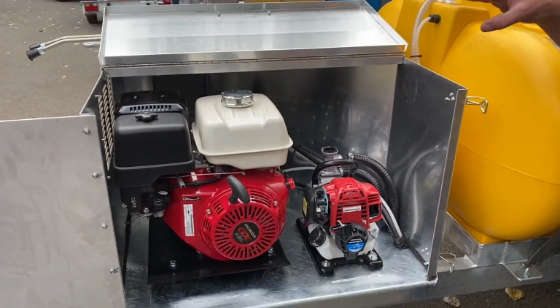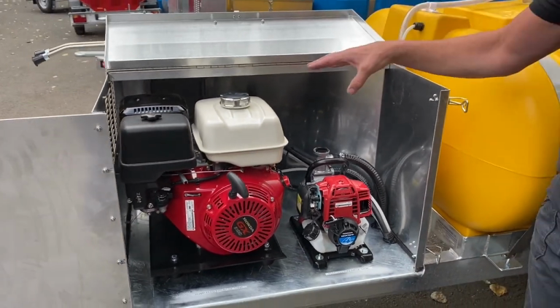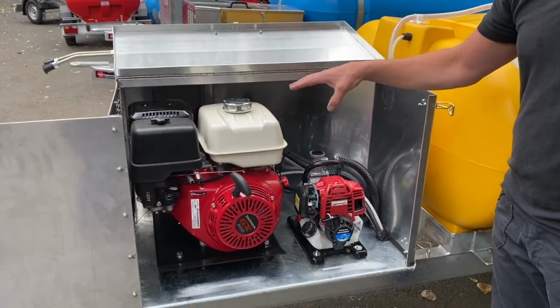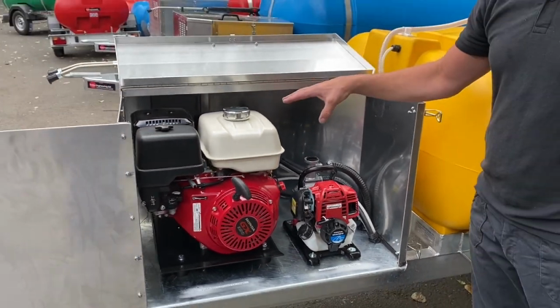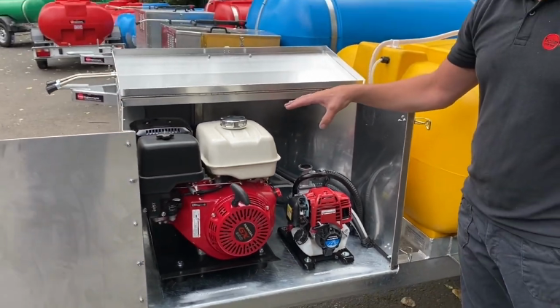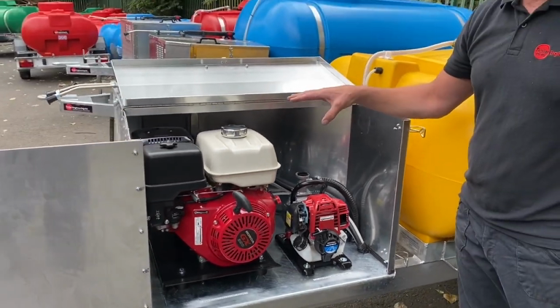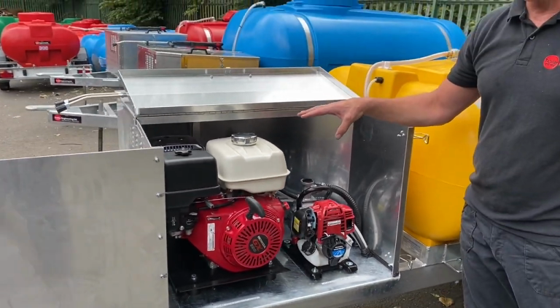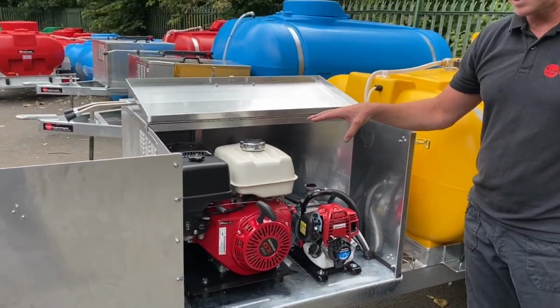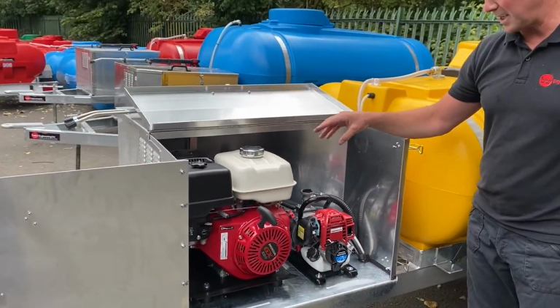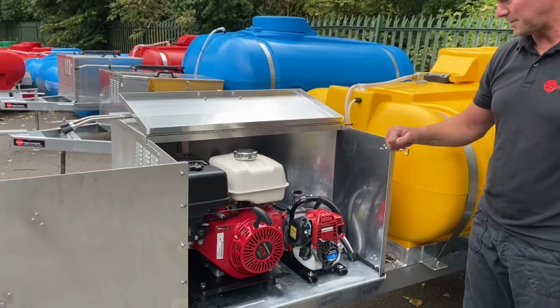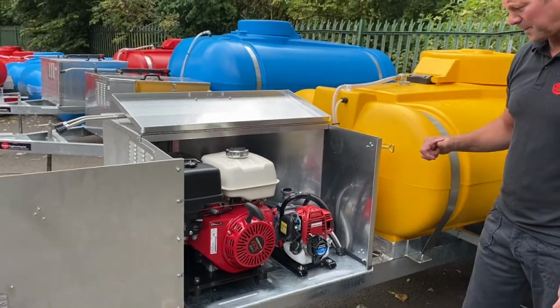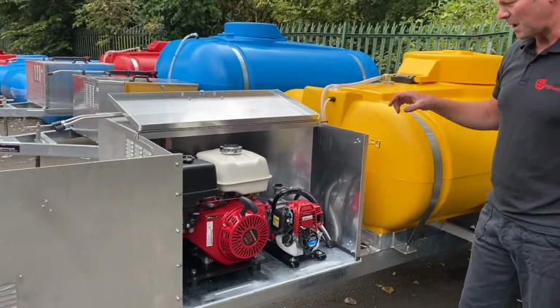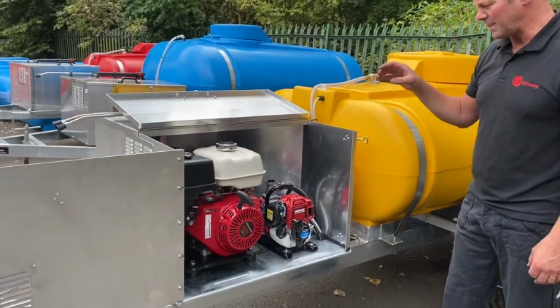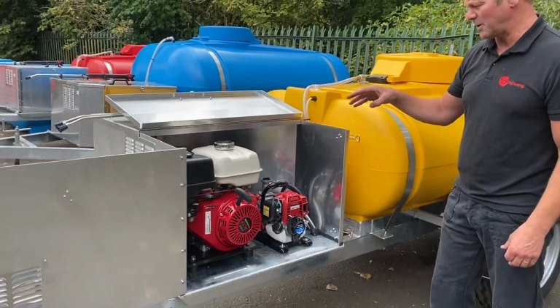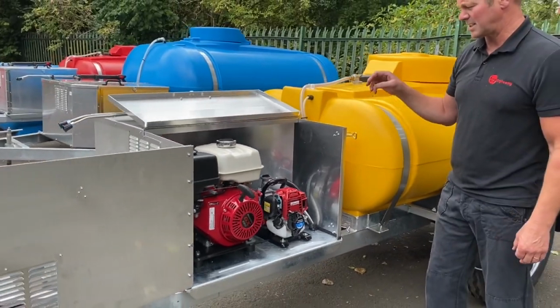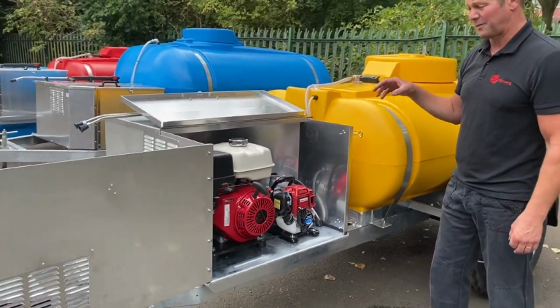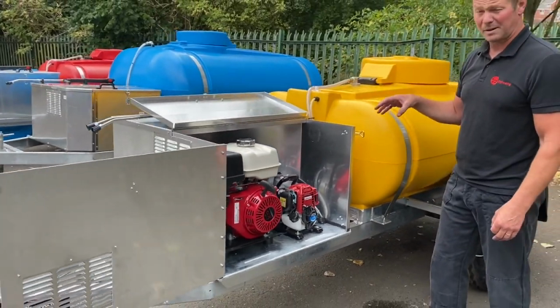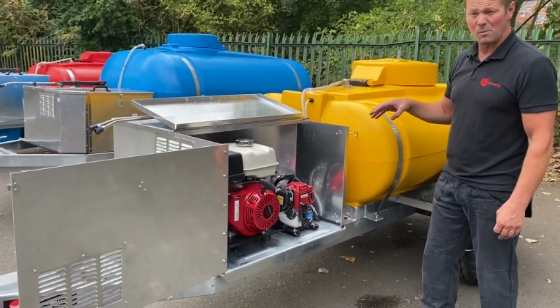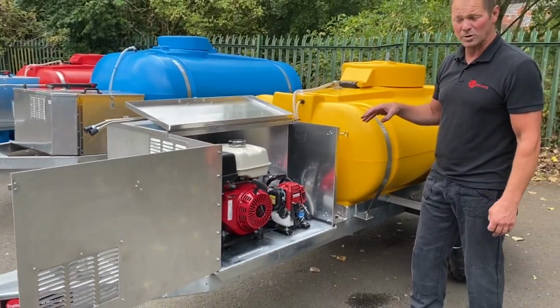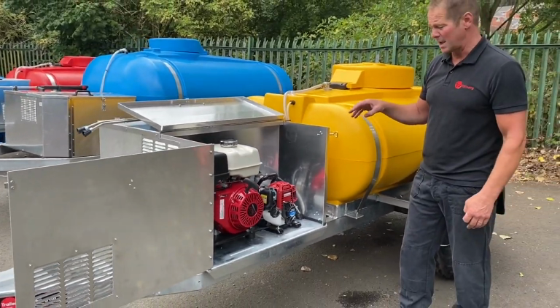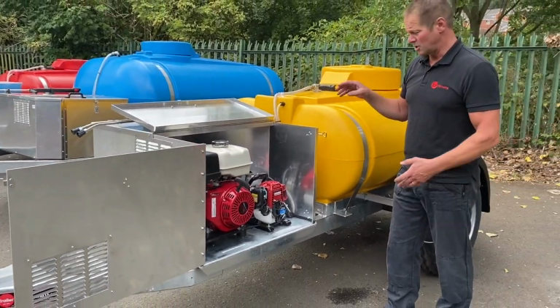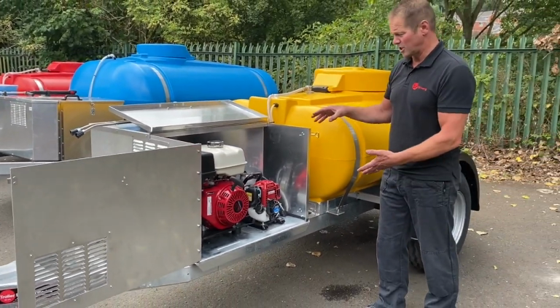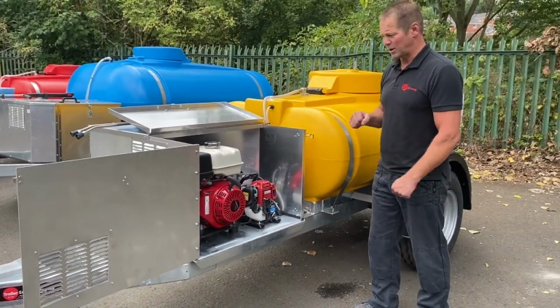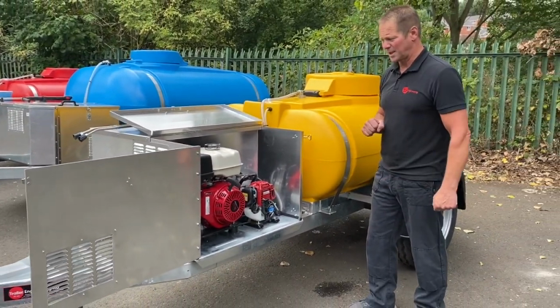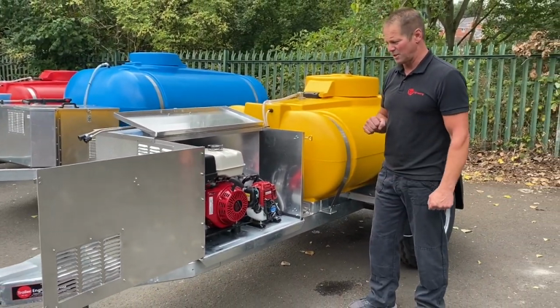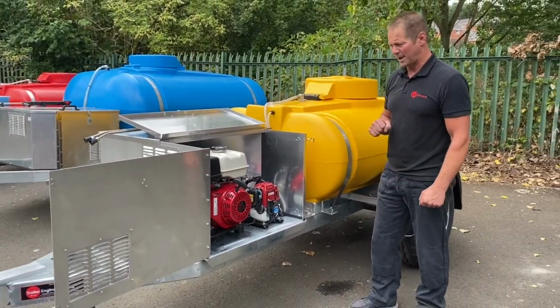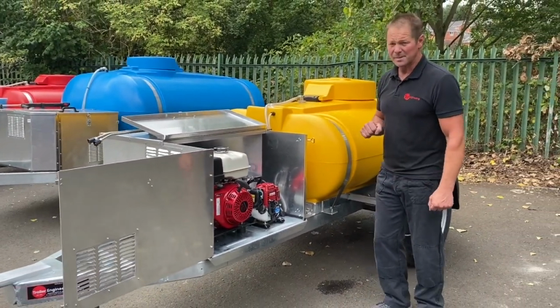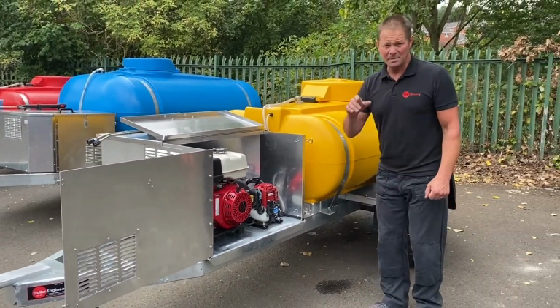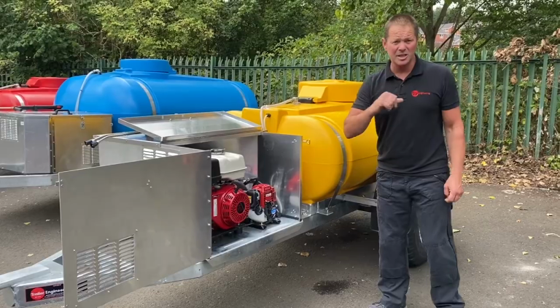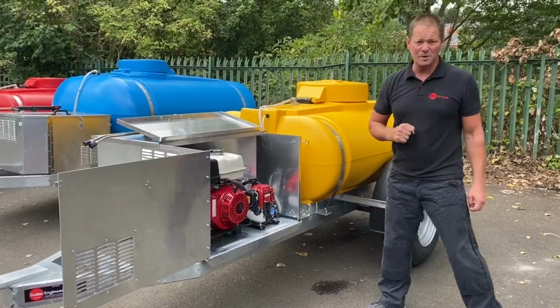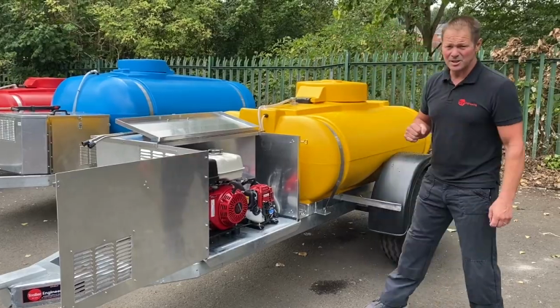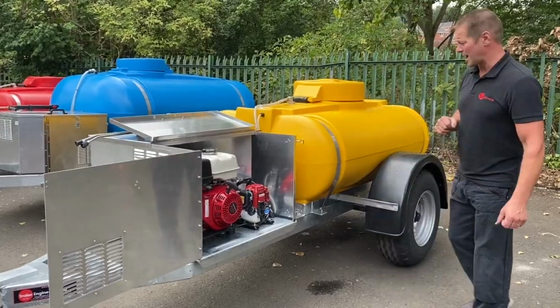The pressure washer is going to run at about 50 litres a minute, but then we need significantly more water to run the spreader plate on the back. Let me show you the spreader plate on the back.